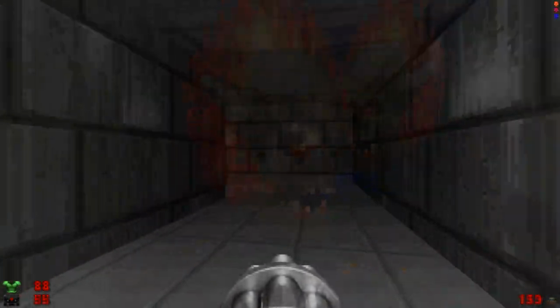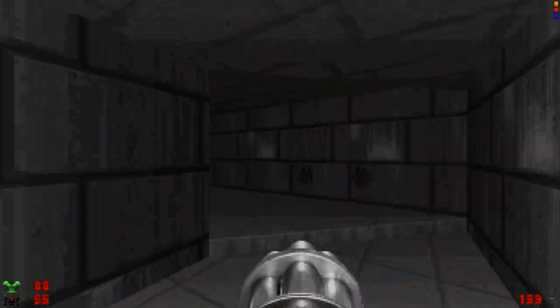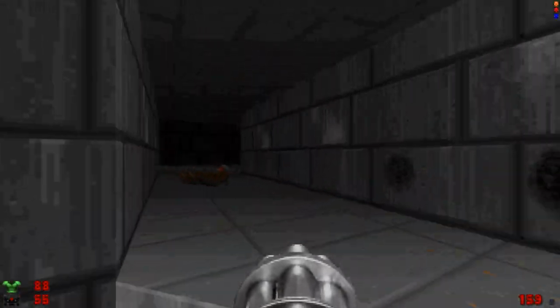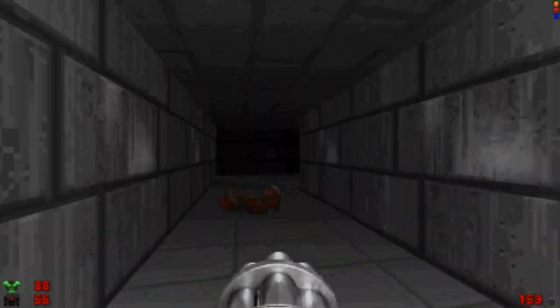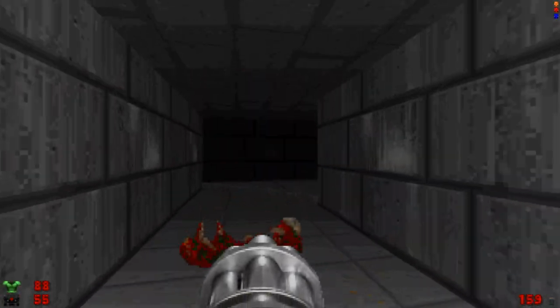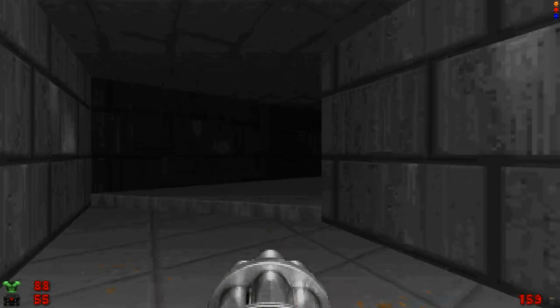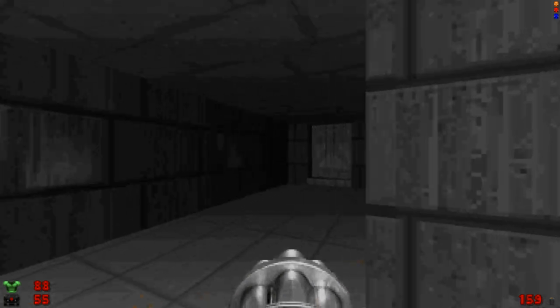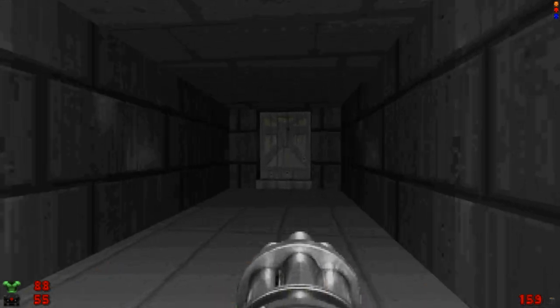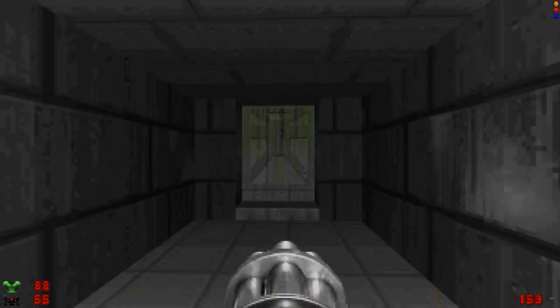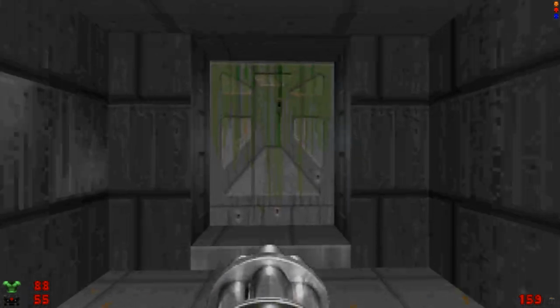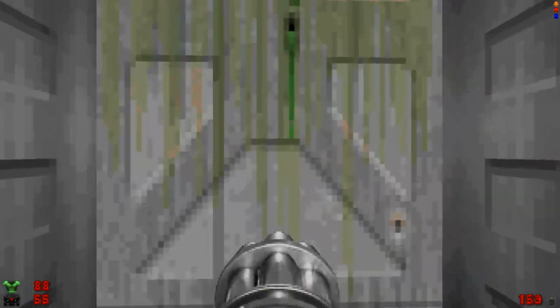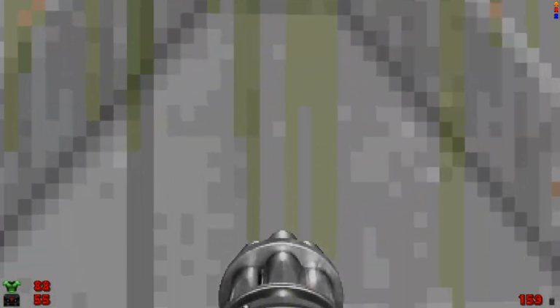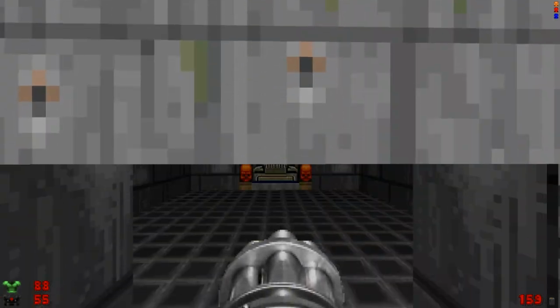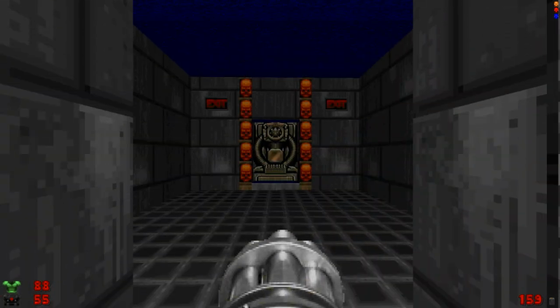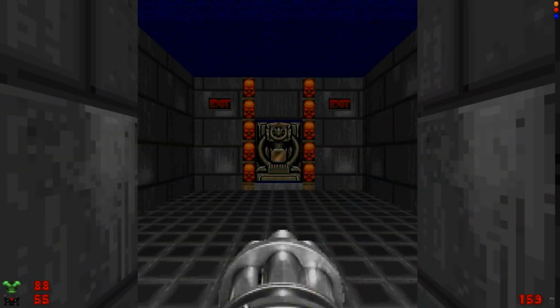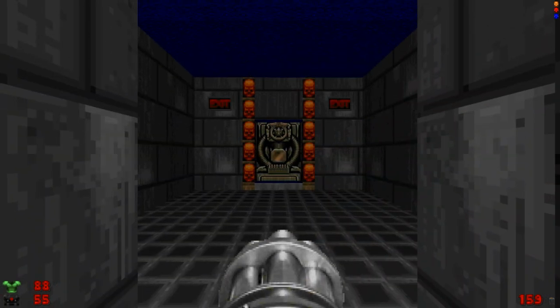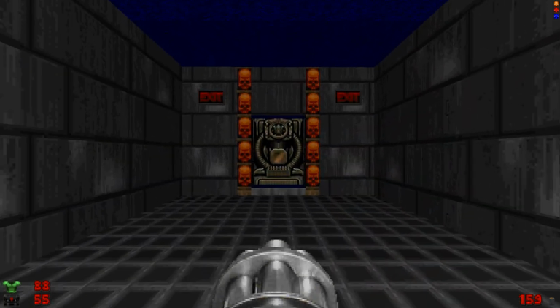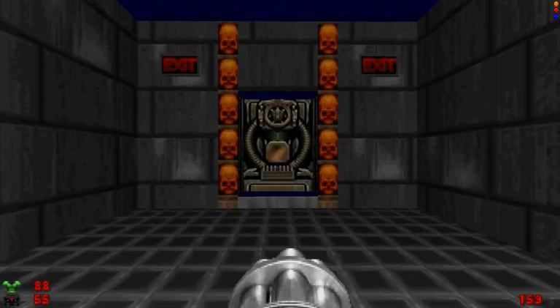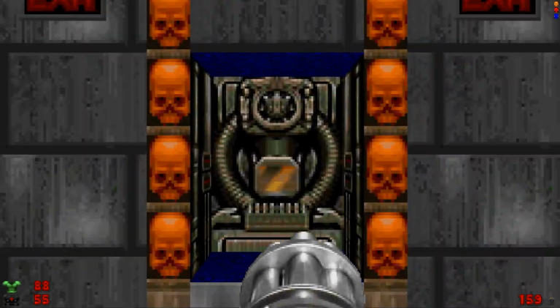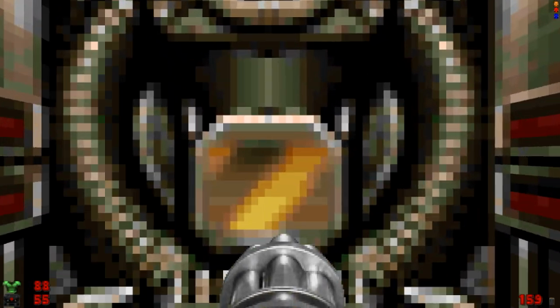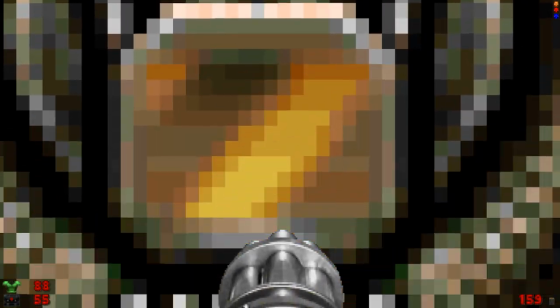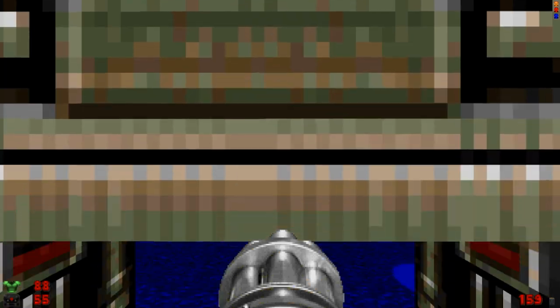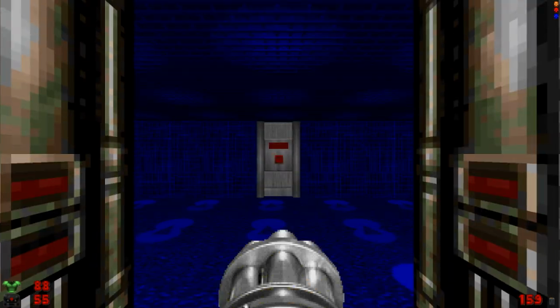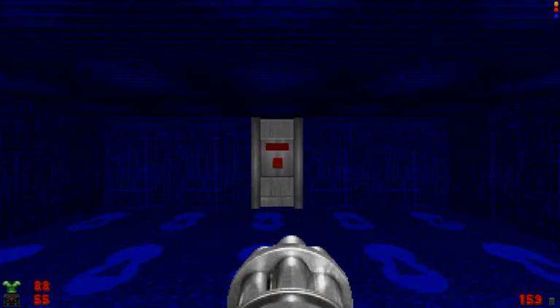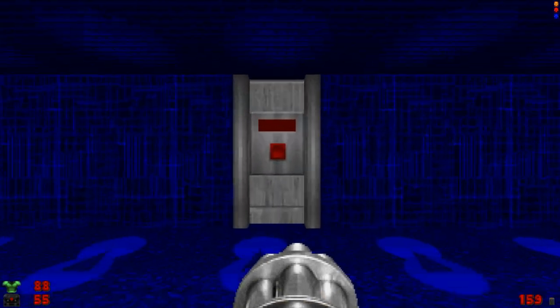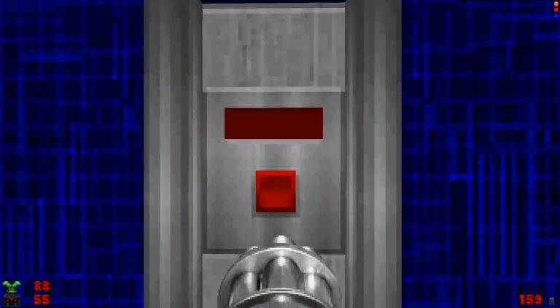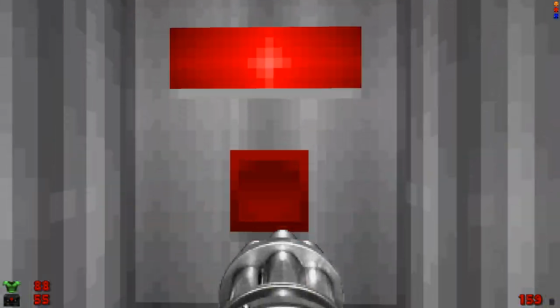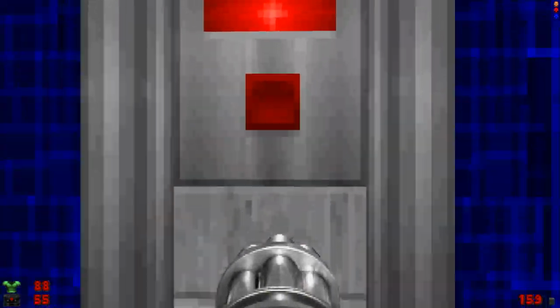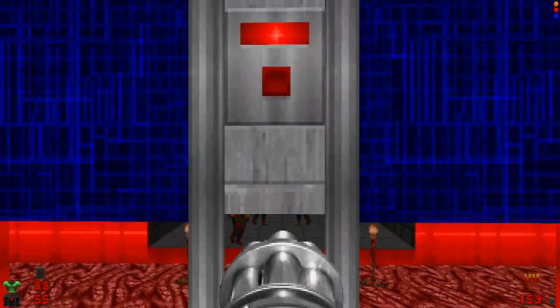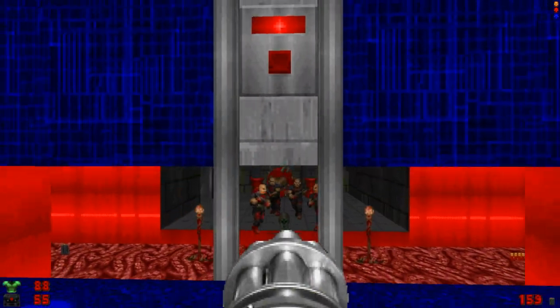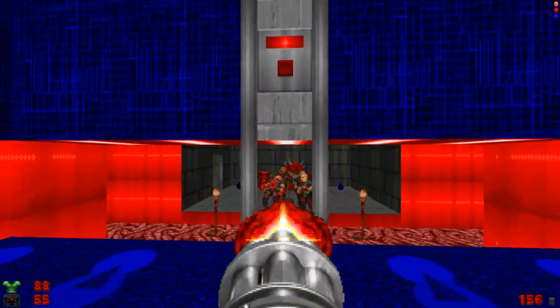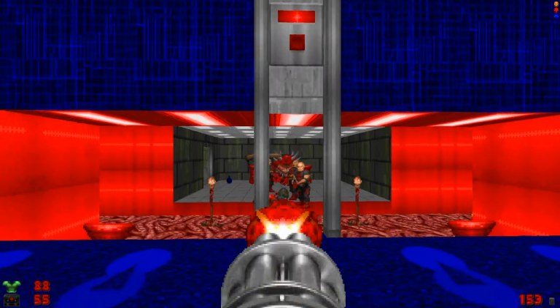As Peterson himself put it in the official Doom Survivor strategies and secrets: it looks like an exit, it smells like an exit, but it's not really an exit.